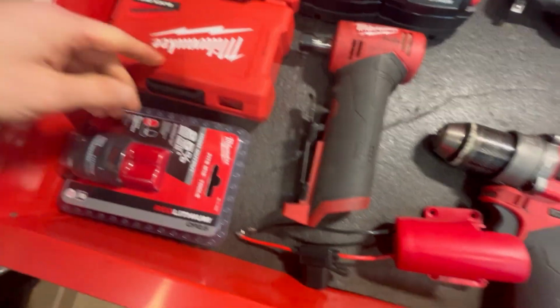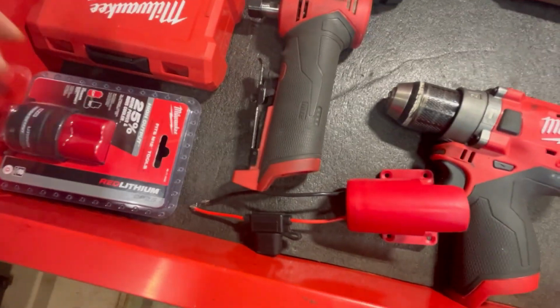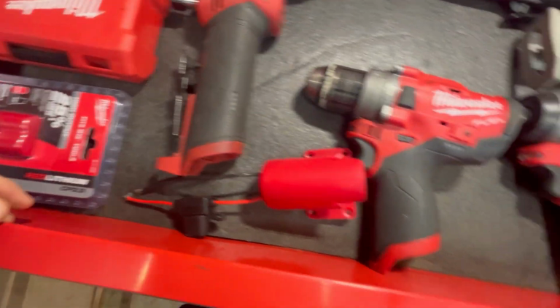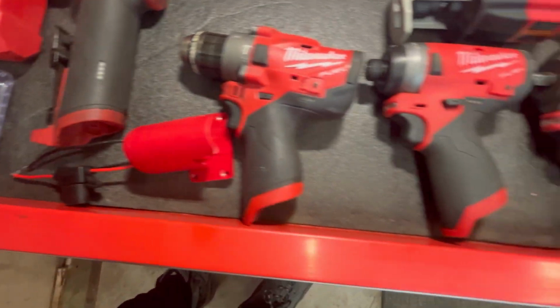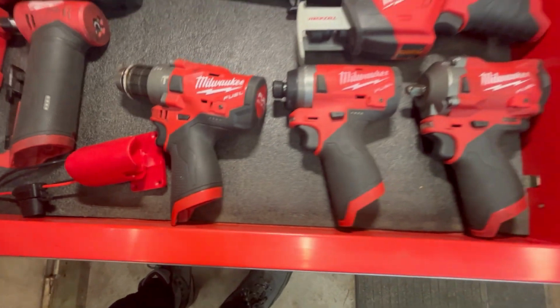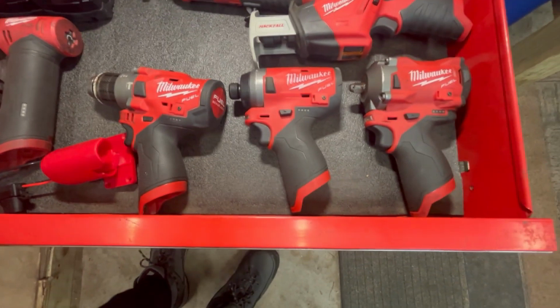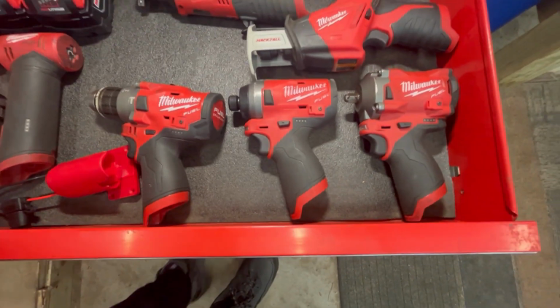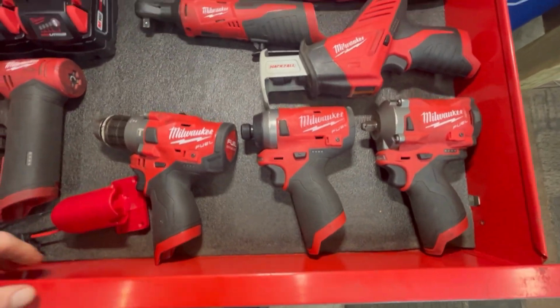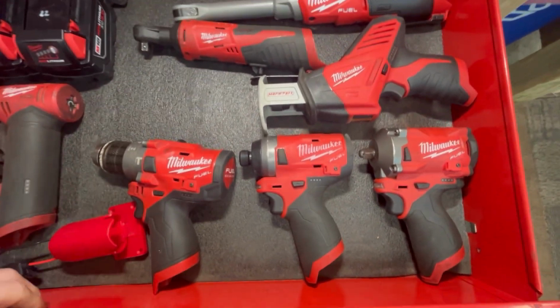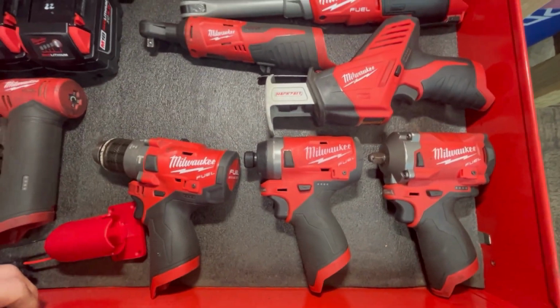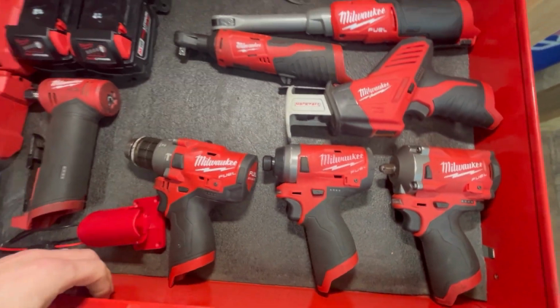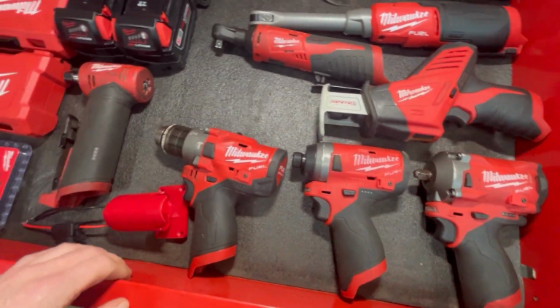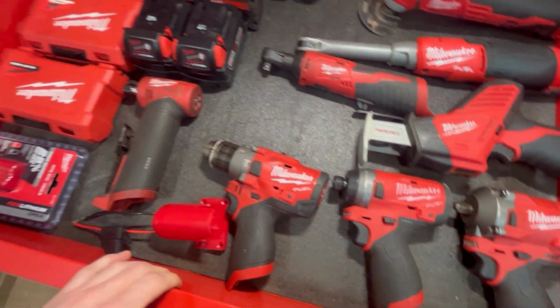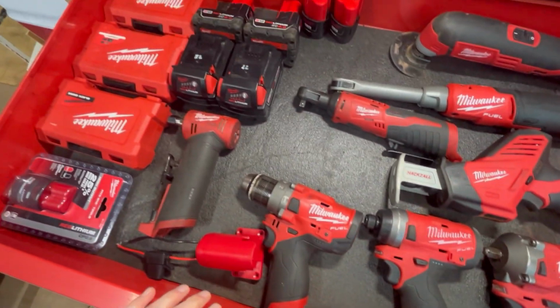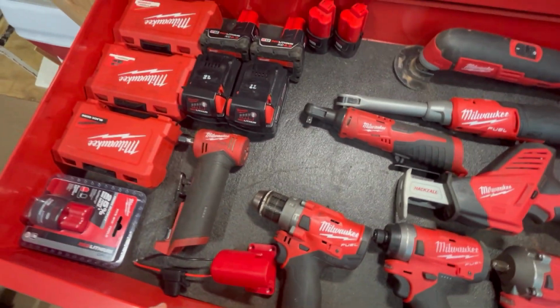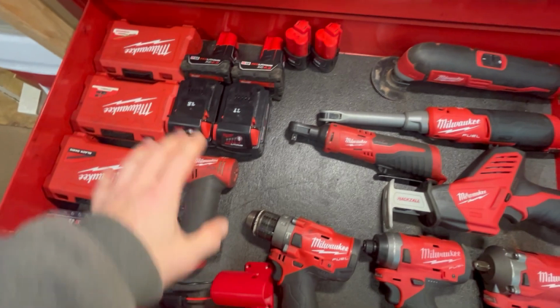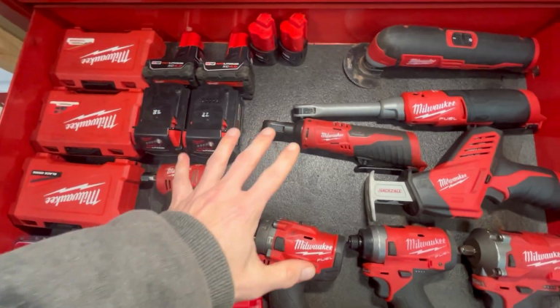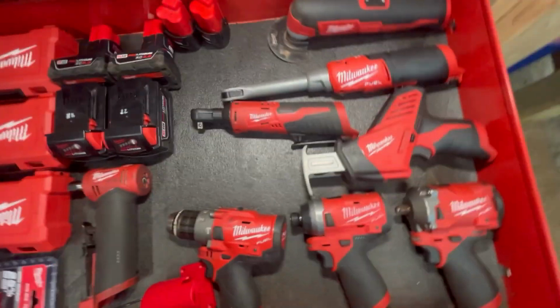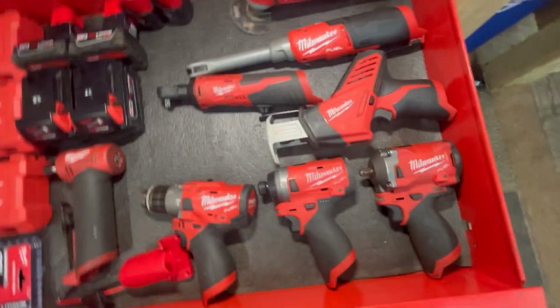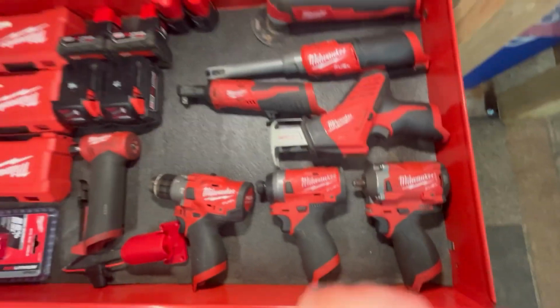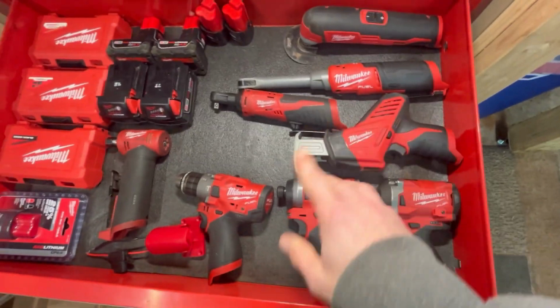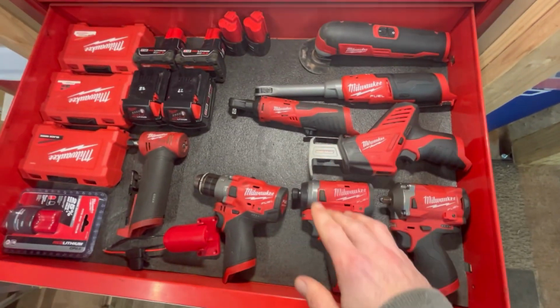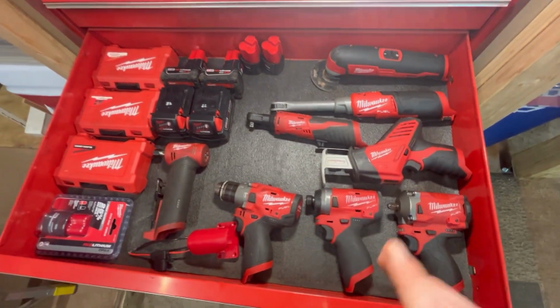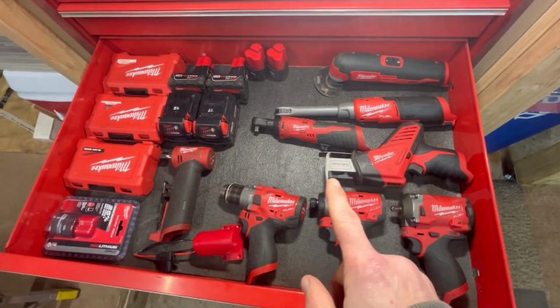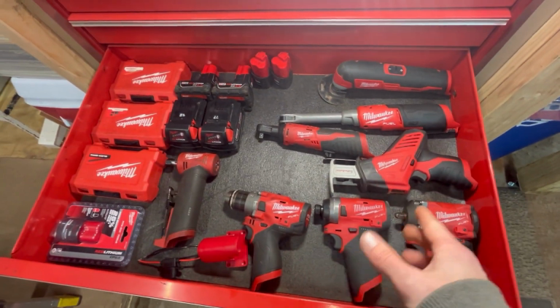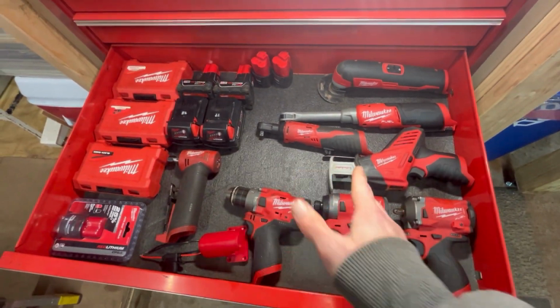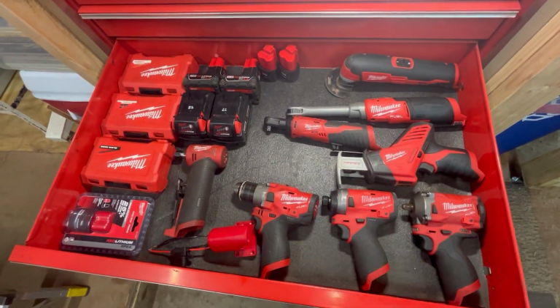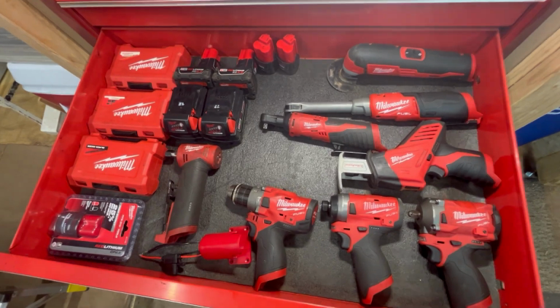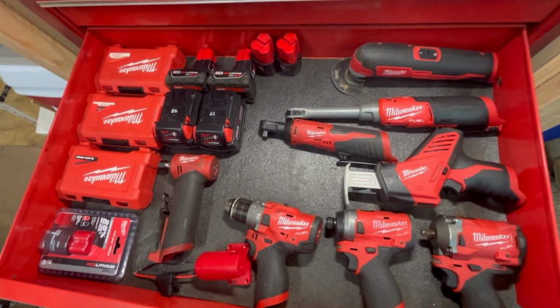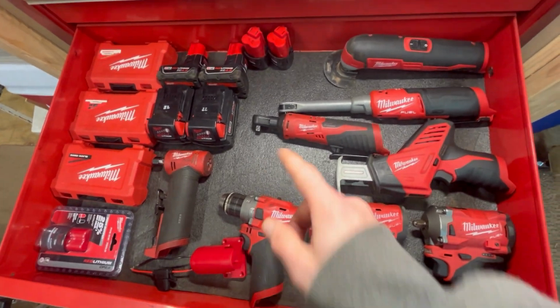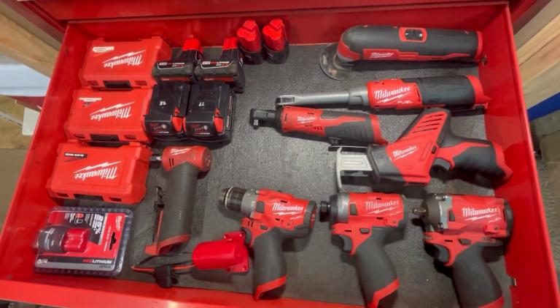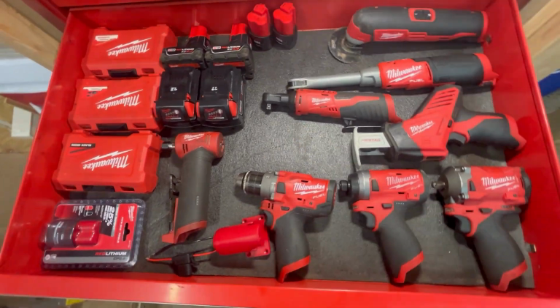That's it for my M18/M12 drawer — mostly M12. We'll see if it stays this way; it's doubtful. I probably have a different idea in a week and I'll record a video about that too.